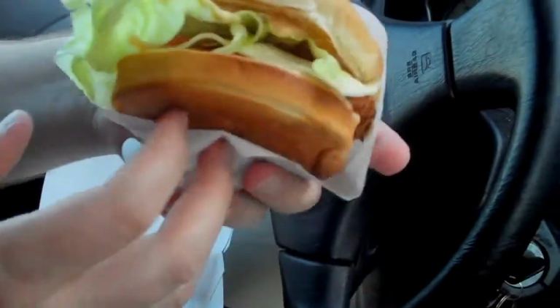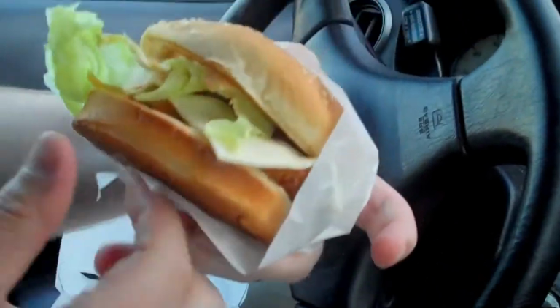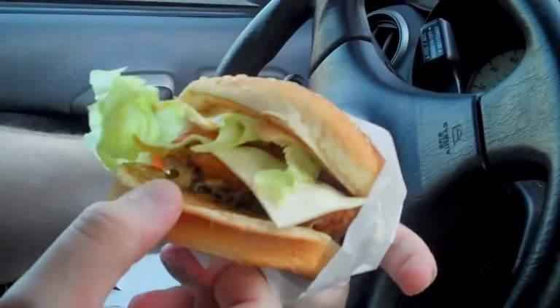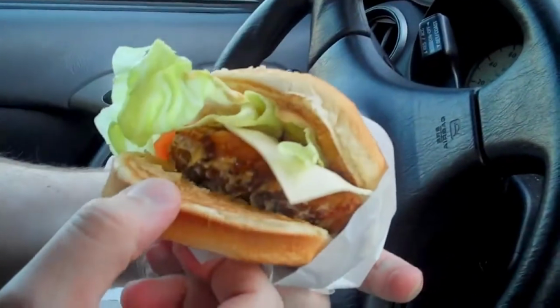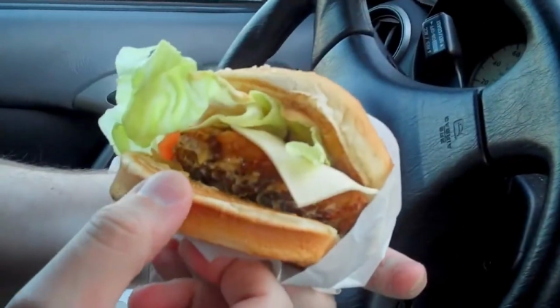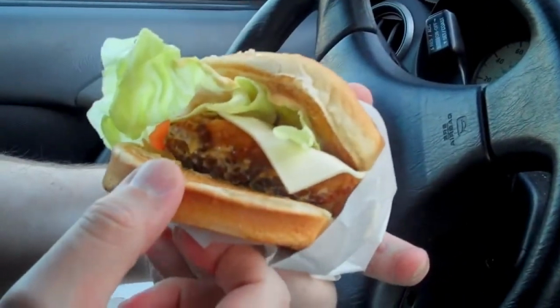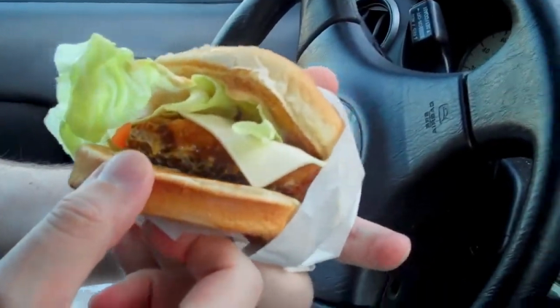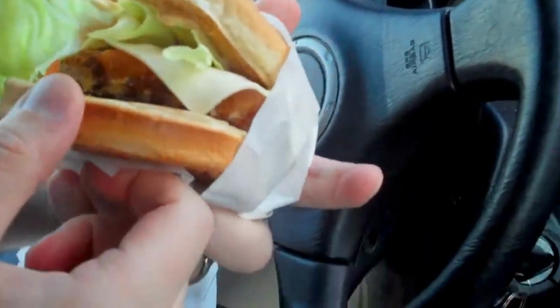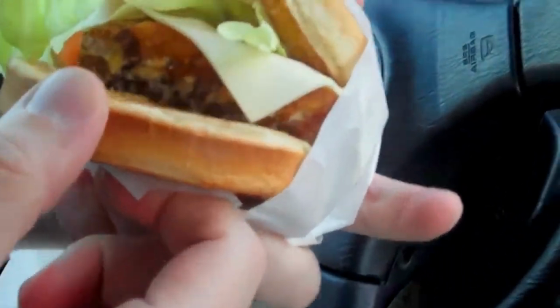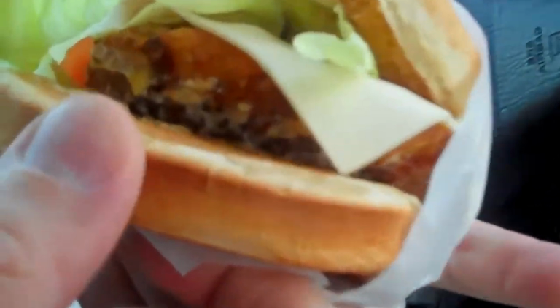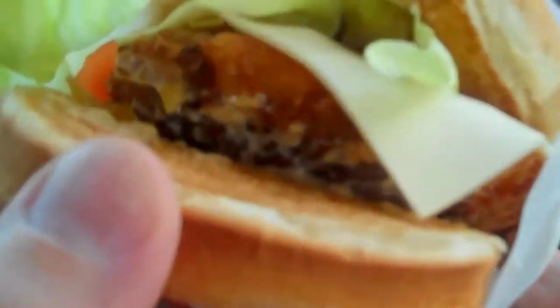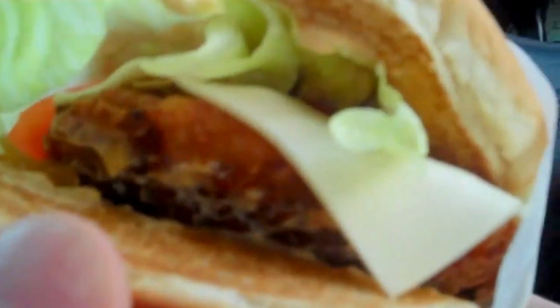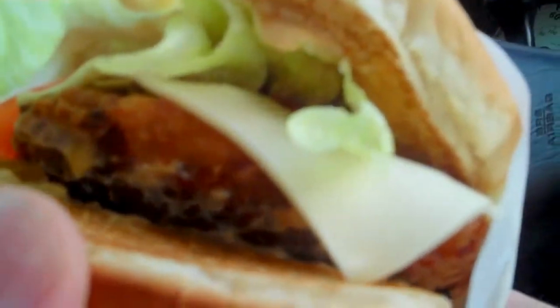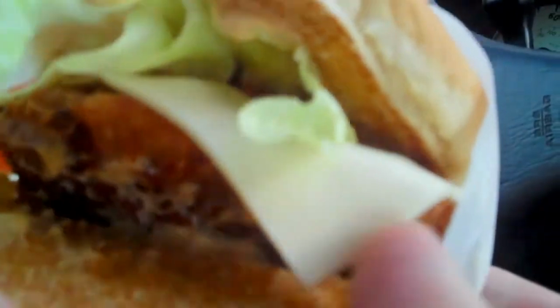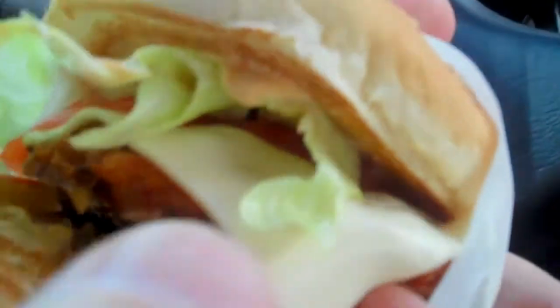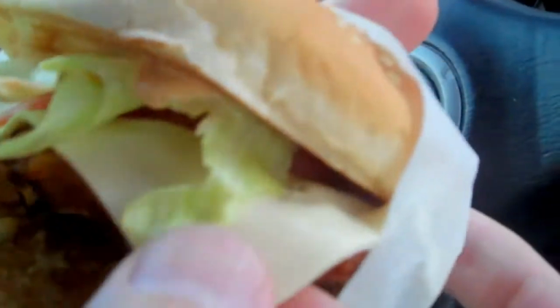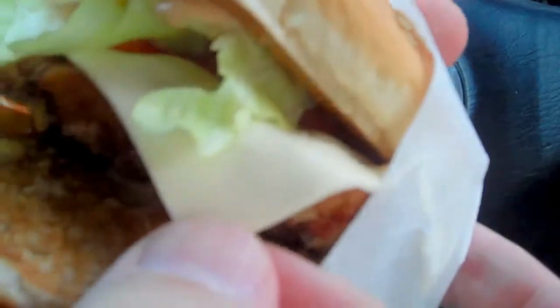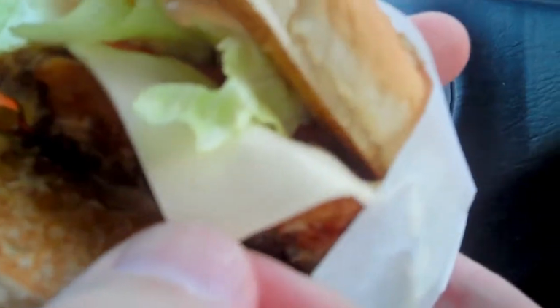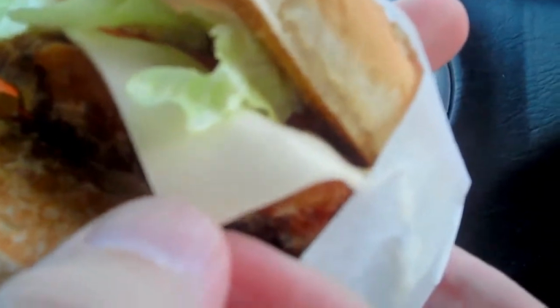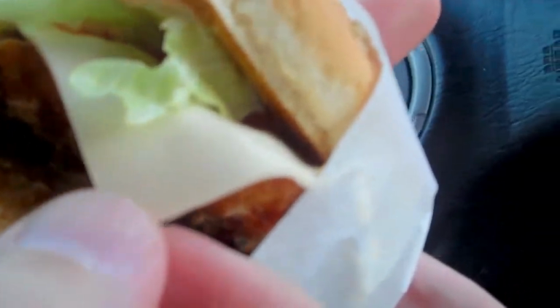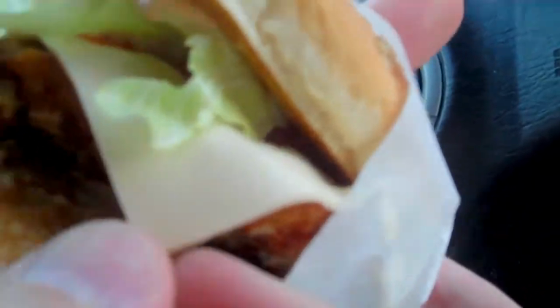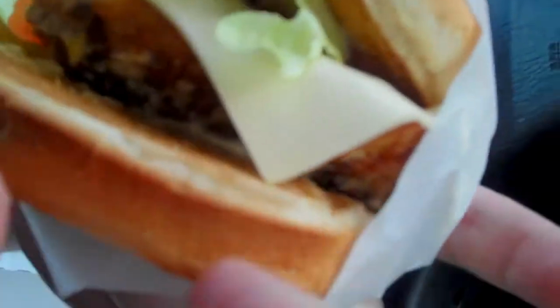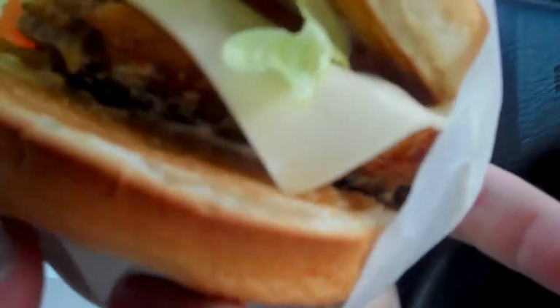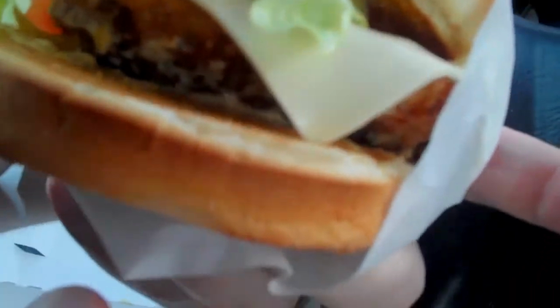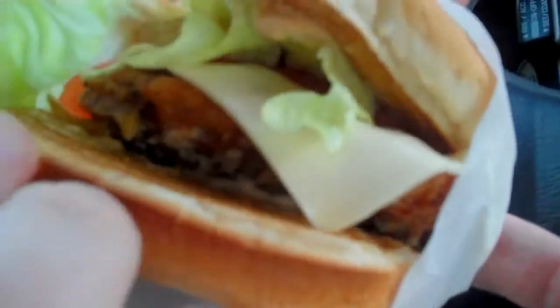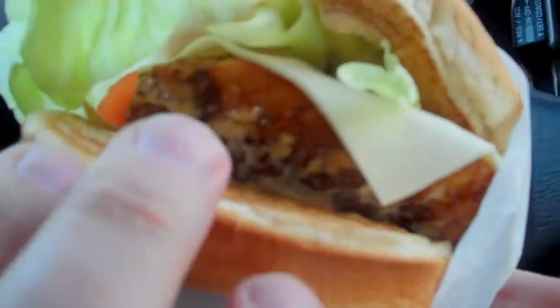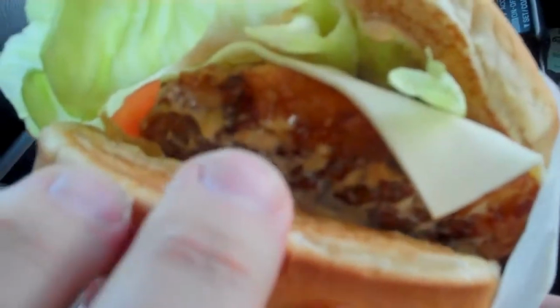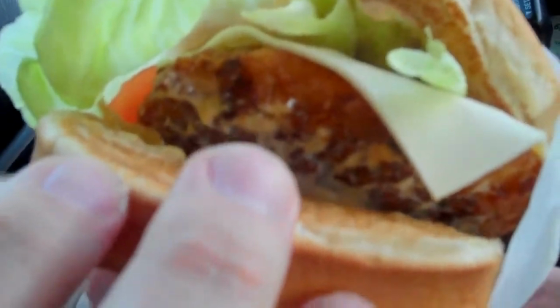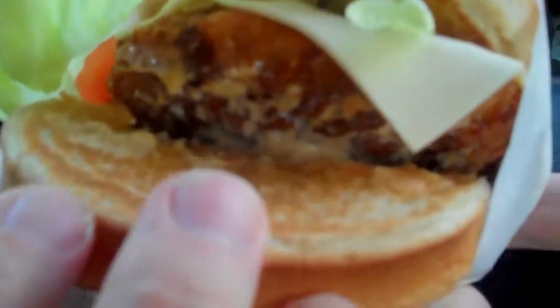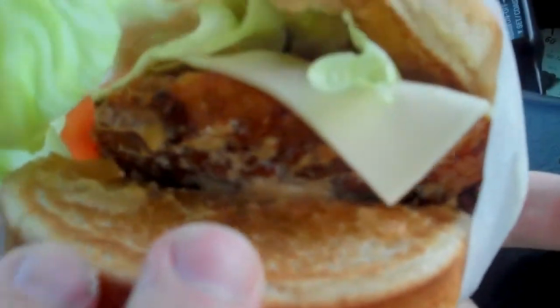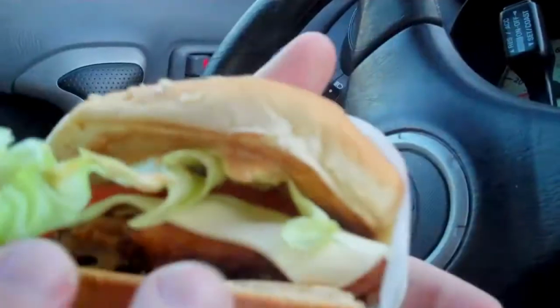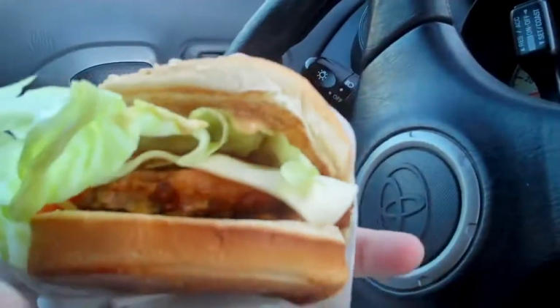It's a chicken sandwich with ghost pepper hot sauce, cheese, lettuce, tomatoes, and grilled onions.